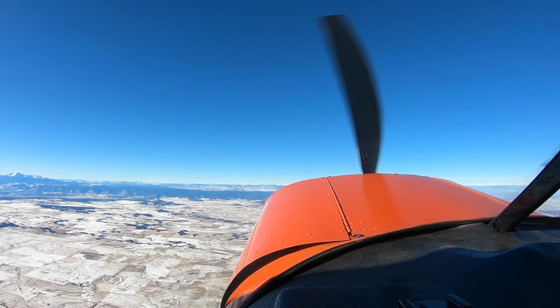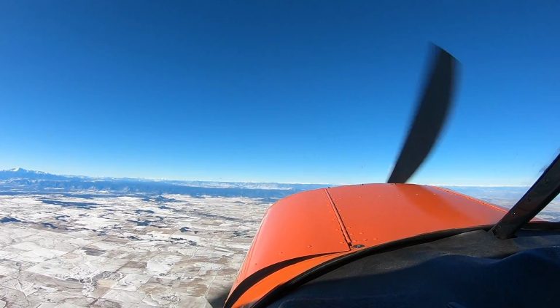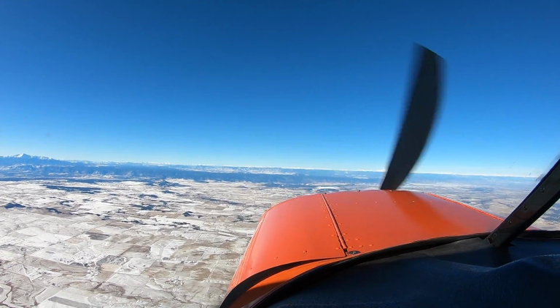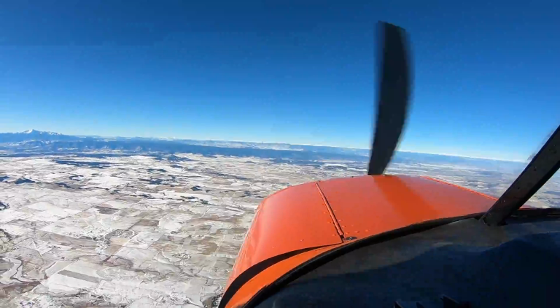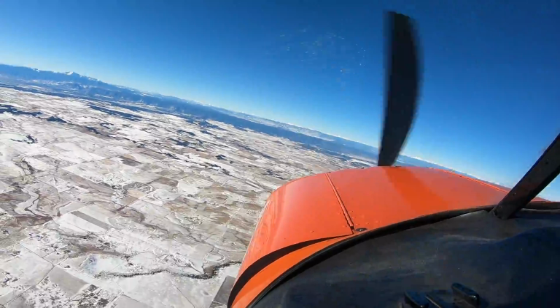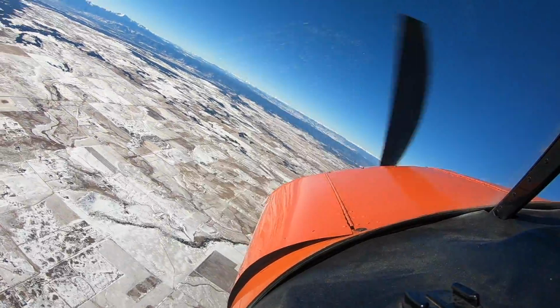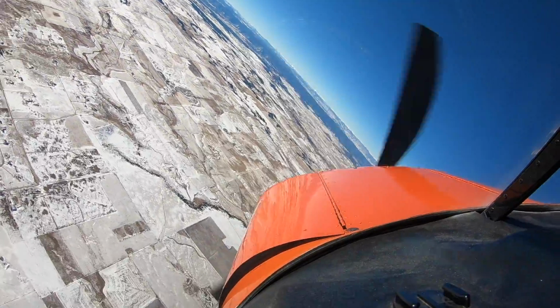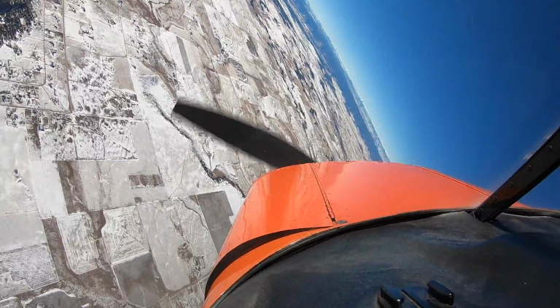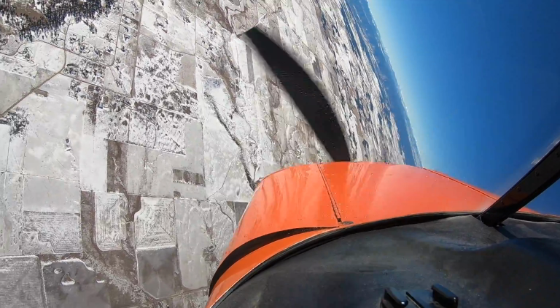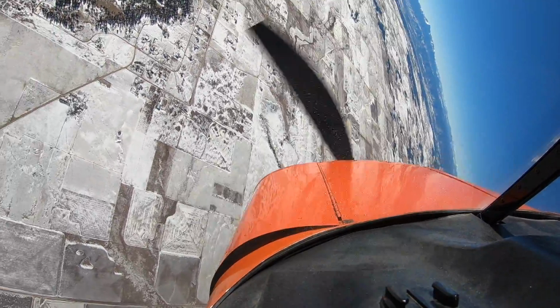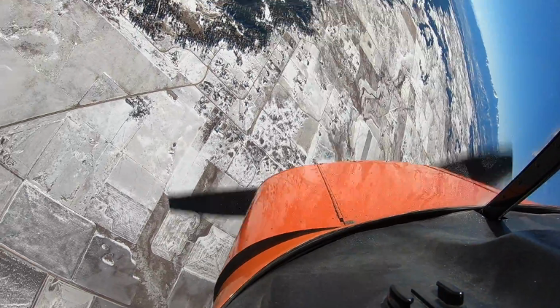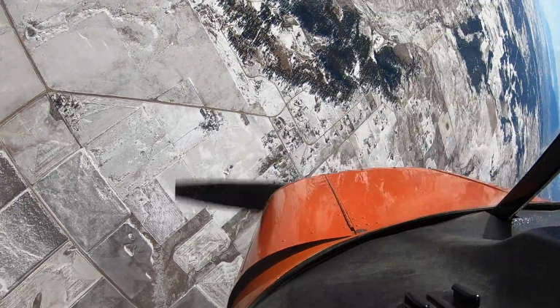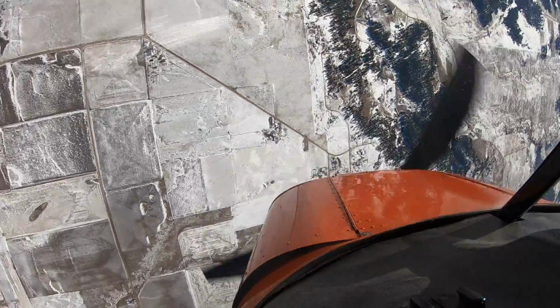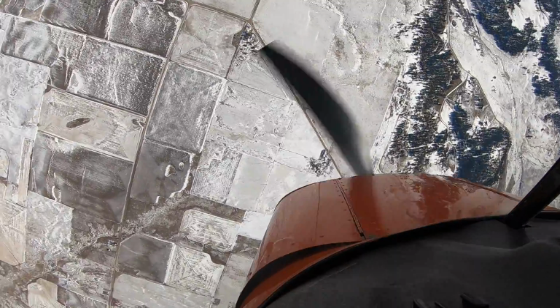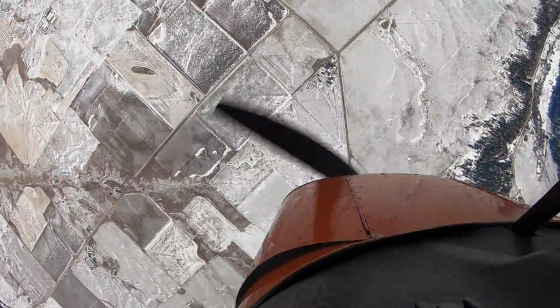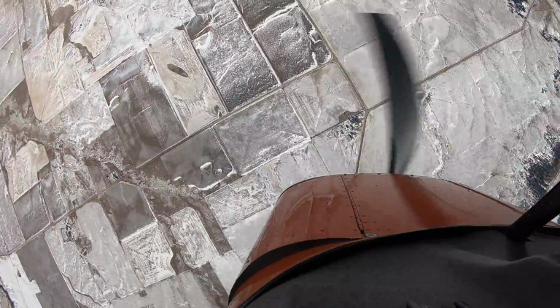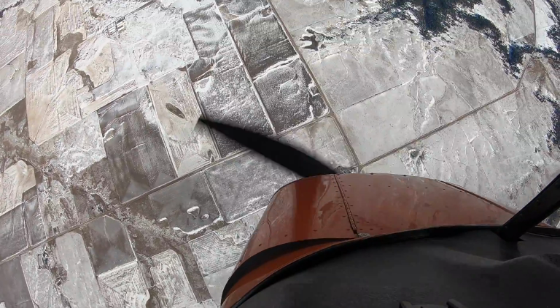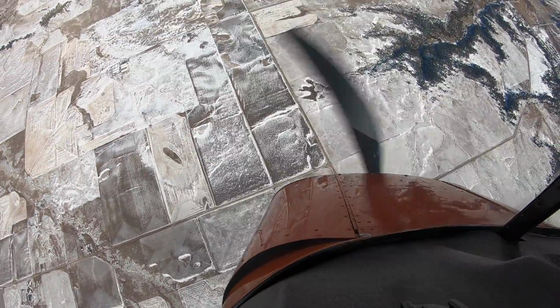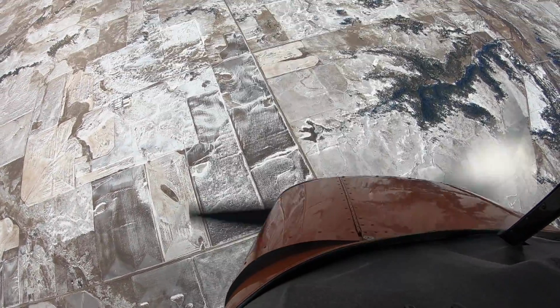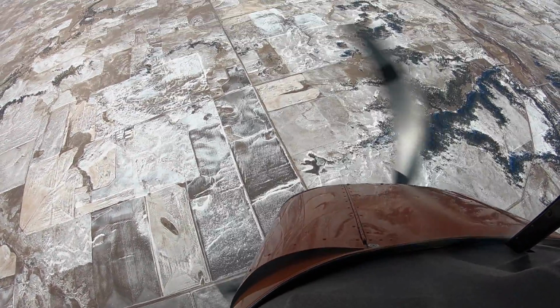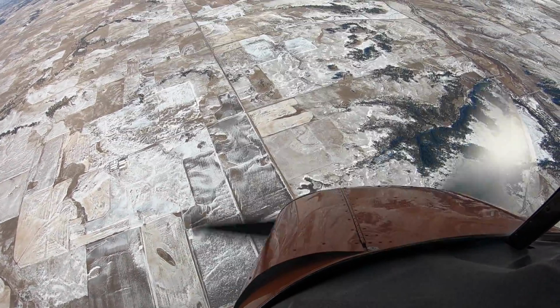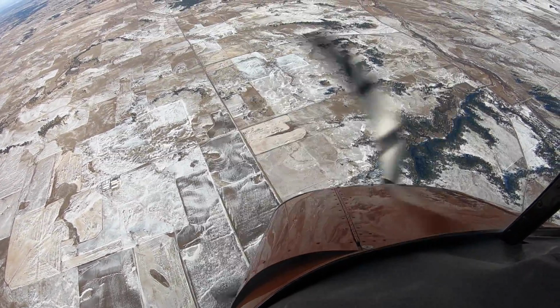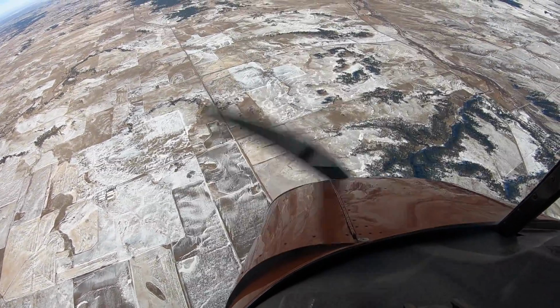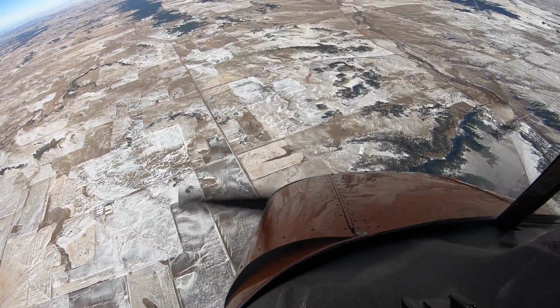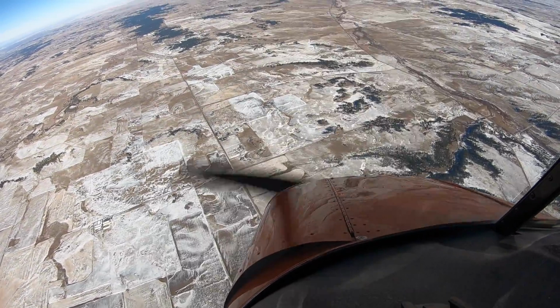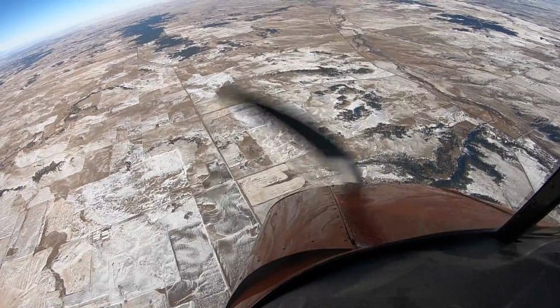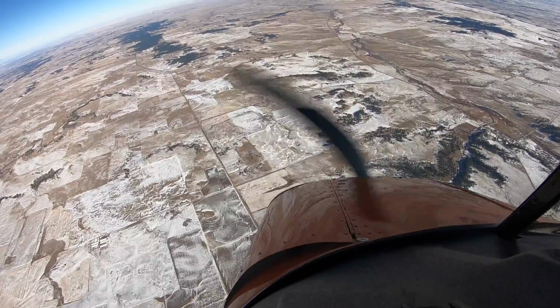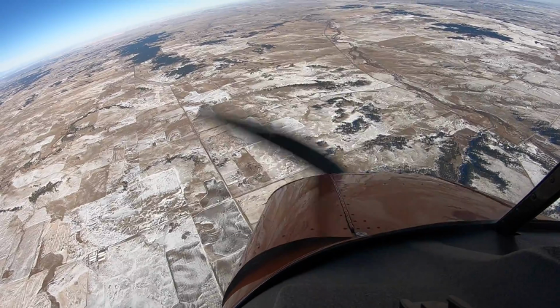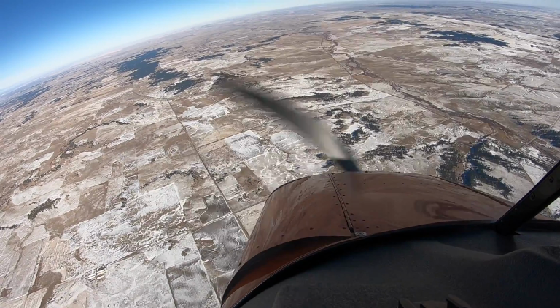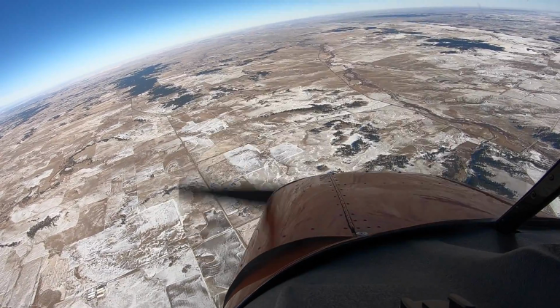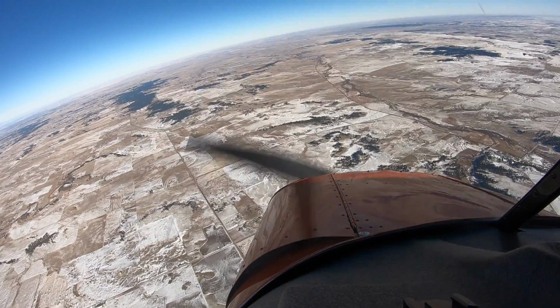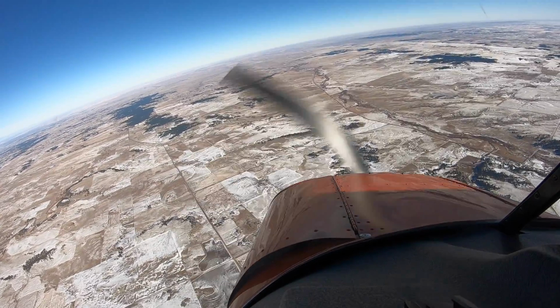Hold left rudder. Left rudder? Keep pulling it, keep pulling it. There you go, recover. Okay — power, aileron, center. Oh! That V's off, little forward stick, there we go. Good.